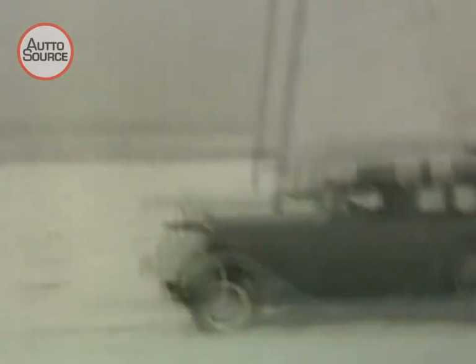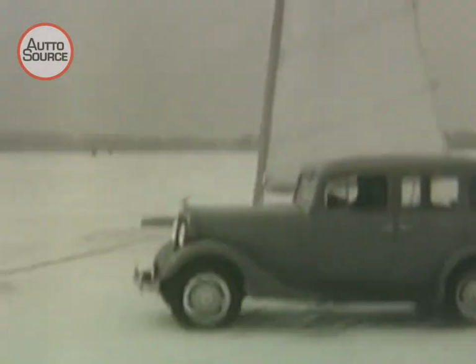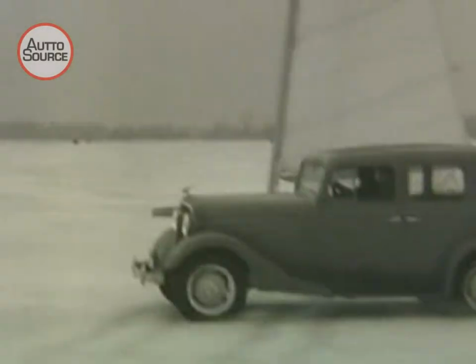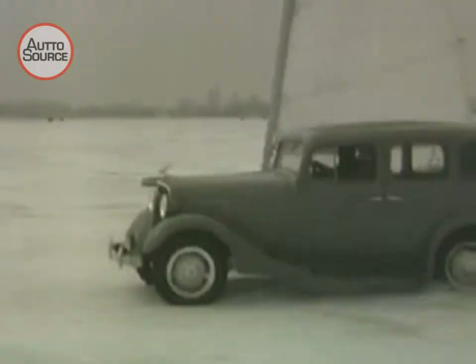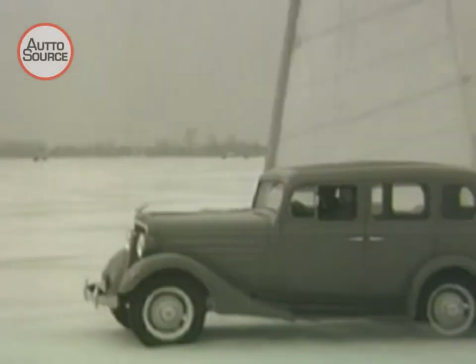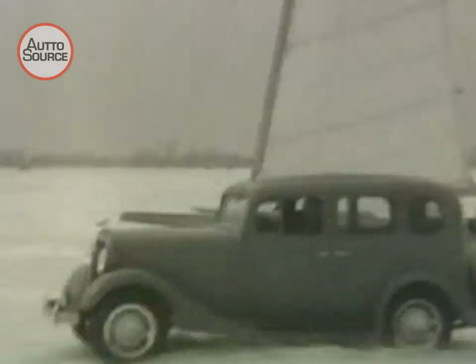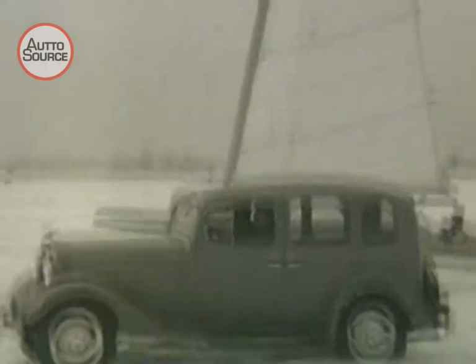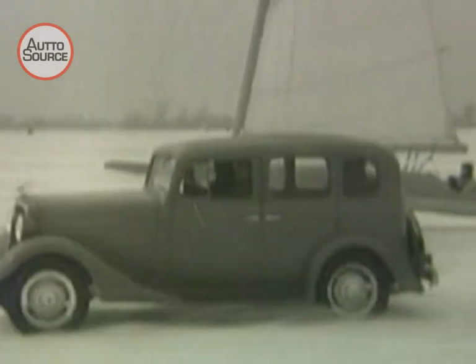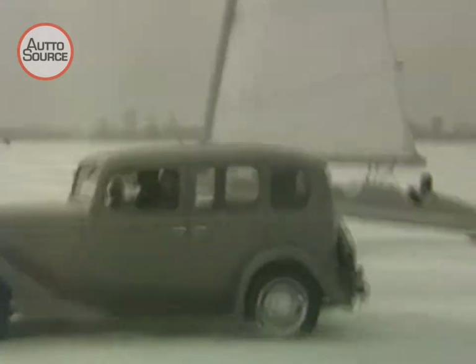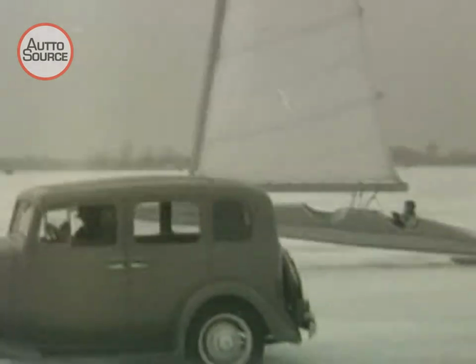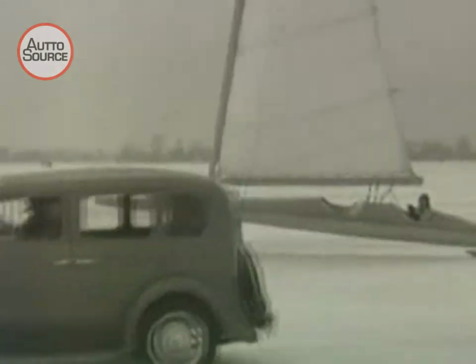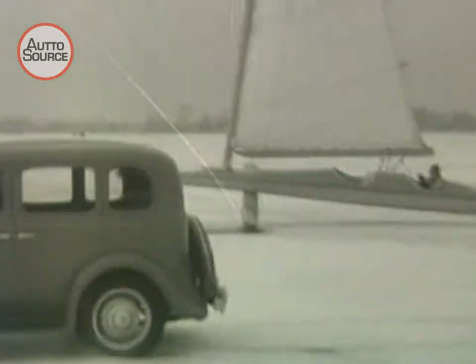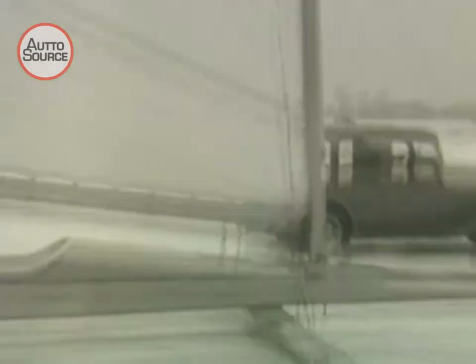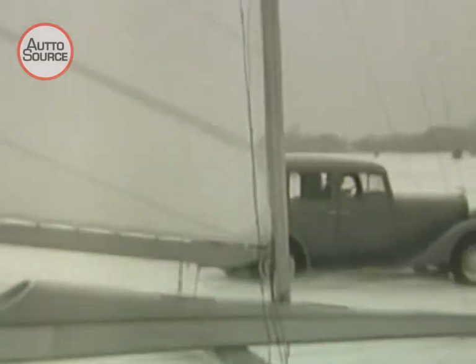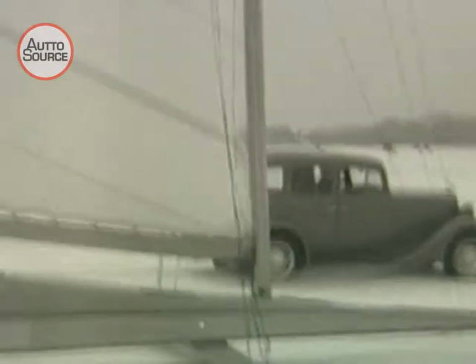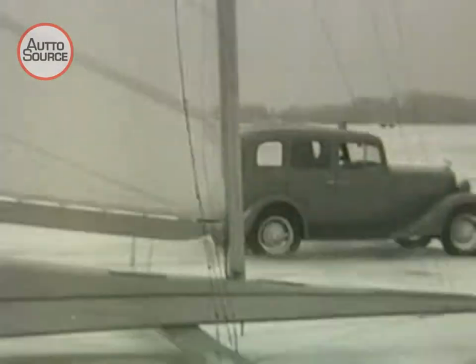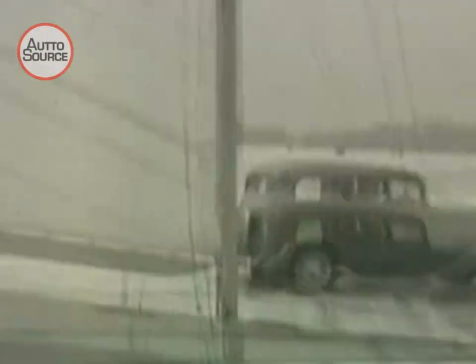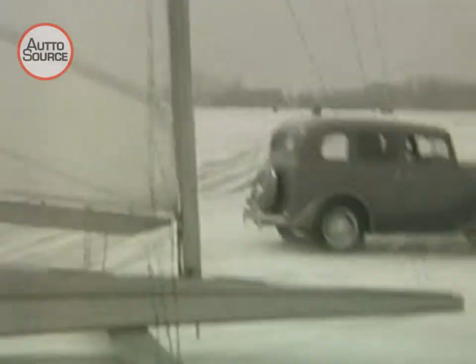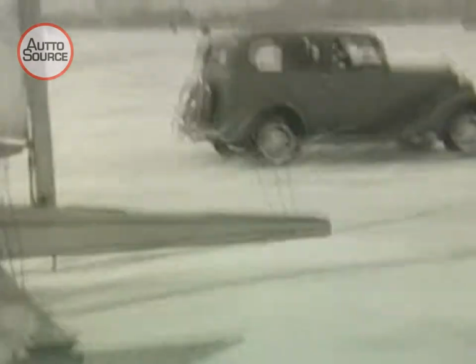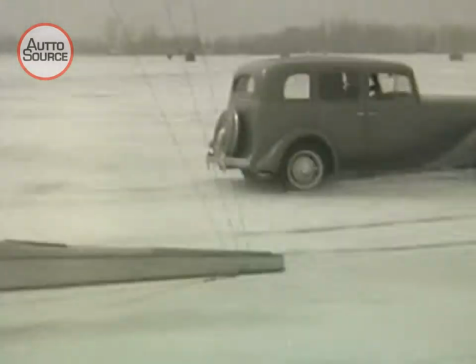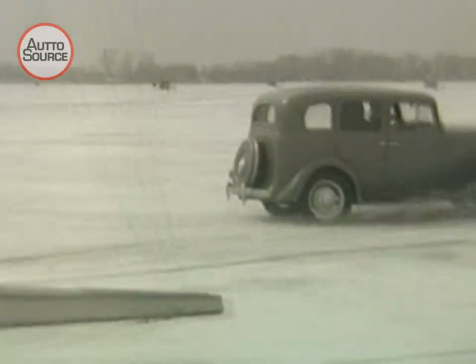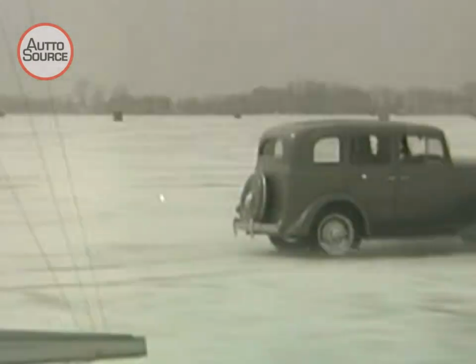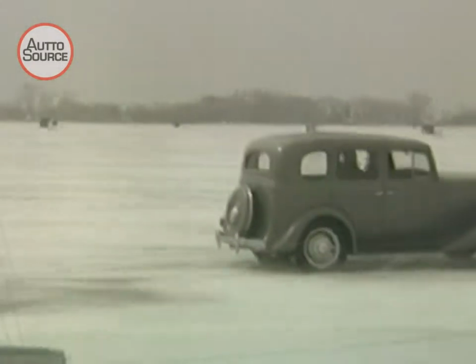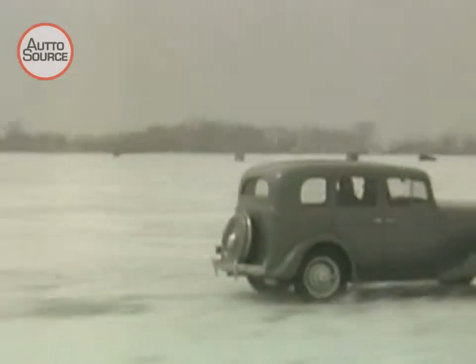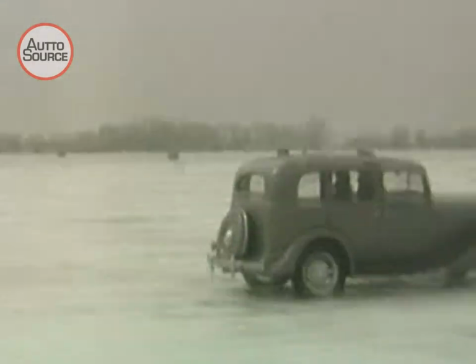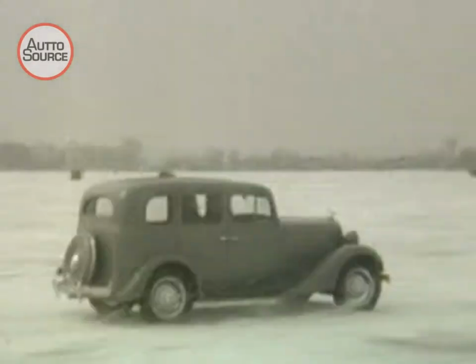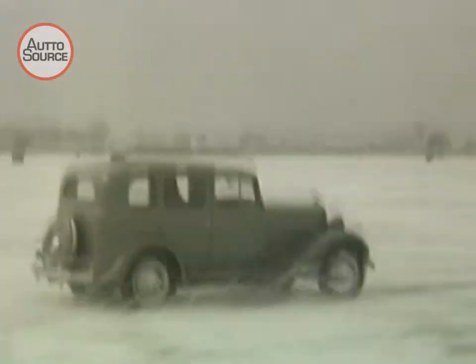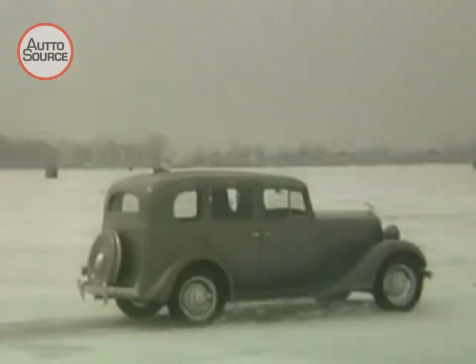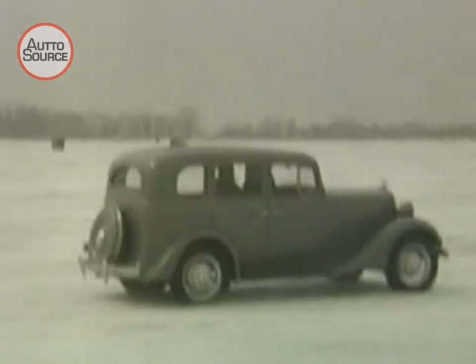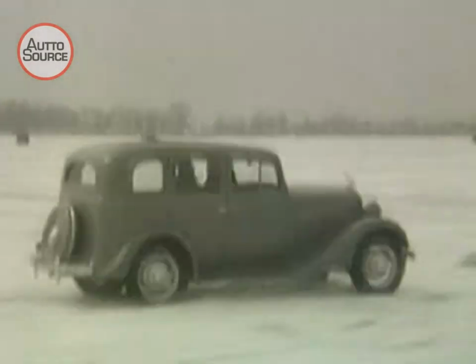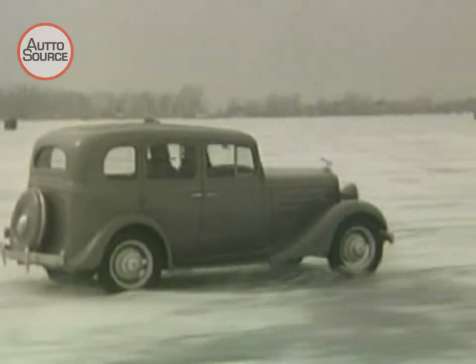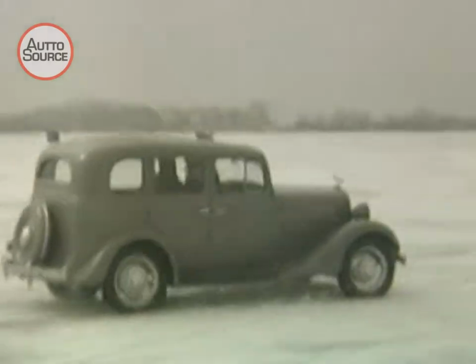It takes some speed to overtake an ice boat traveling with the wind. Come on there, fellas — you're getting behind. There's a little more breeze. Give it the gun! That's the stuff, he's gaining. He made it! Out in front, over the finish line, and there's nothing like beating an ice boat at its own game.